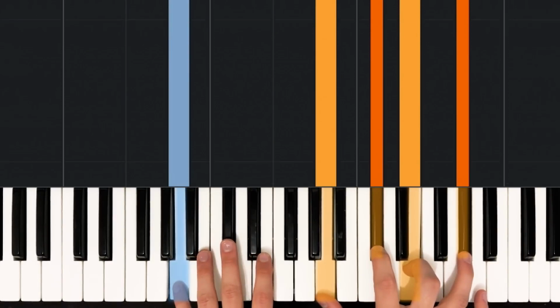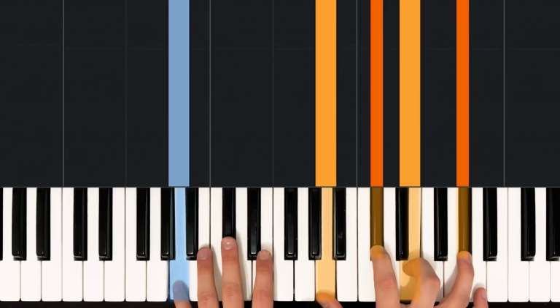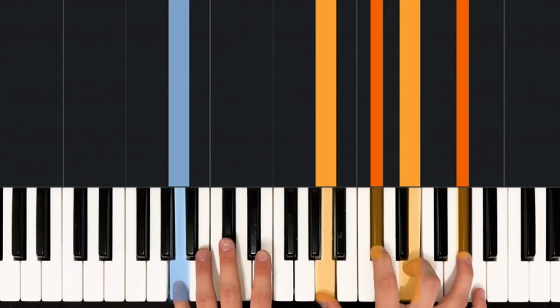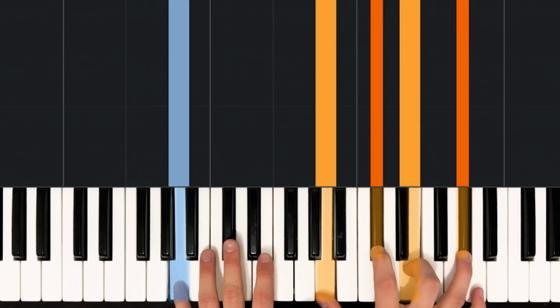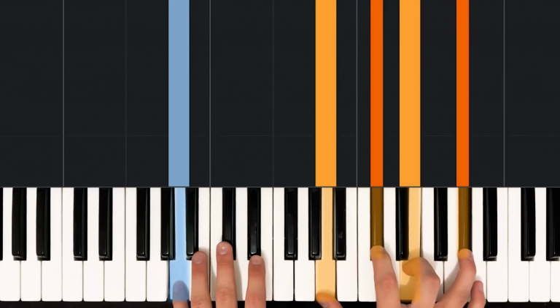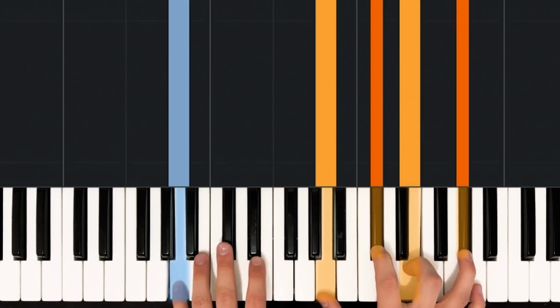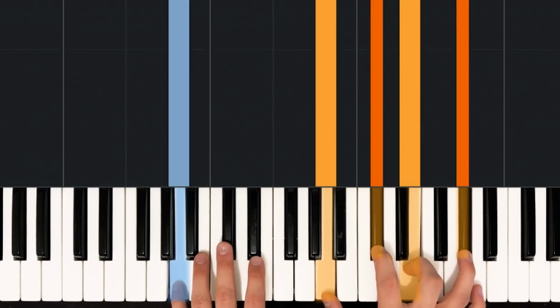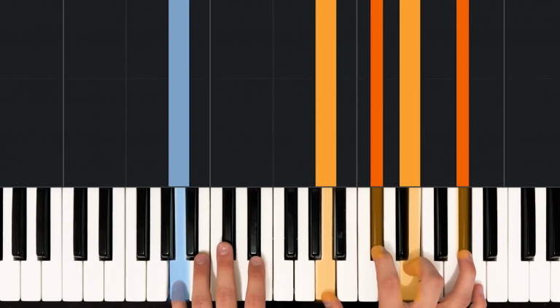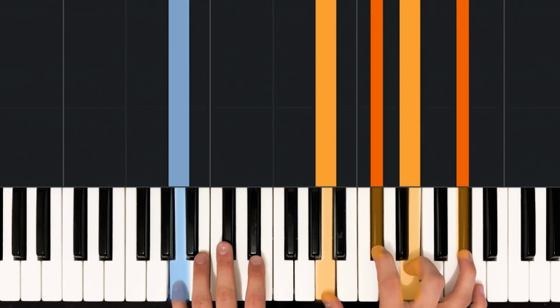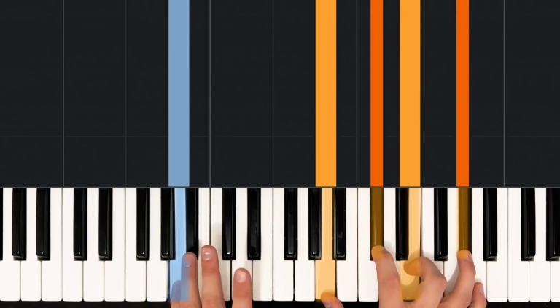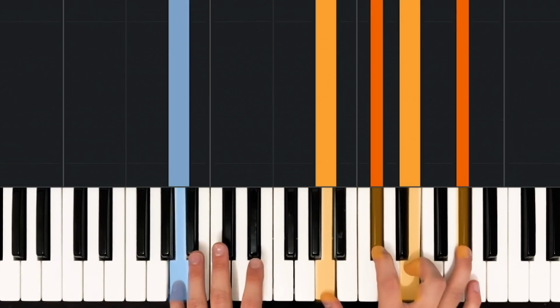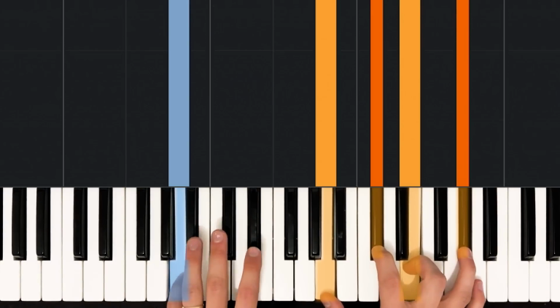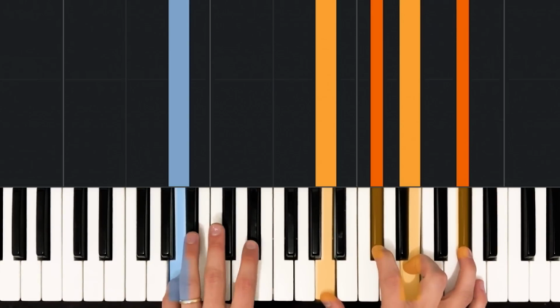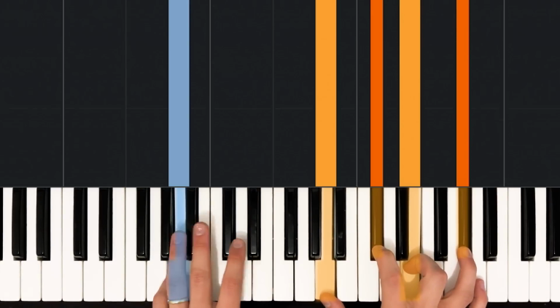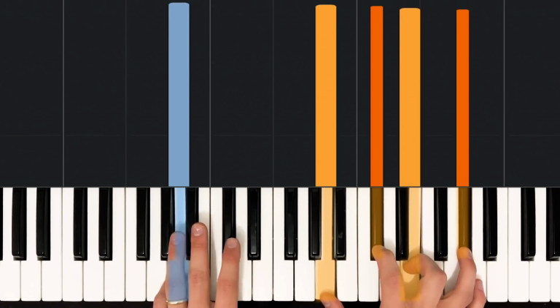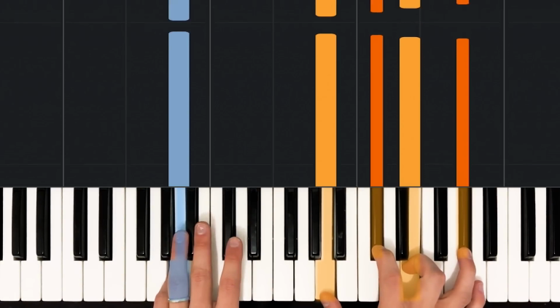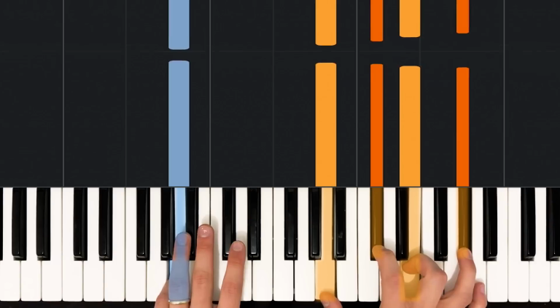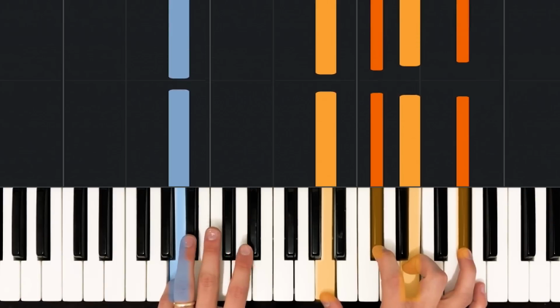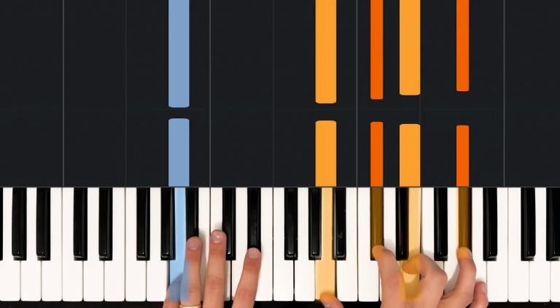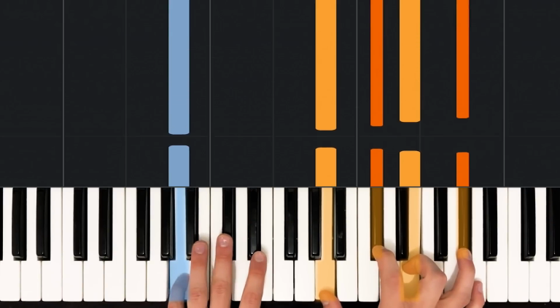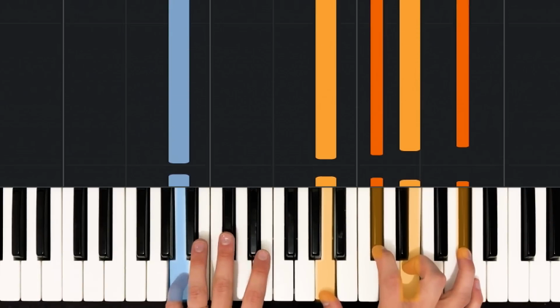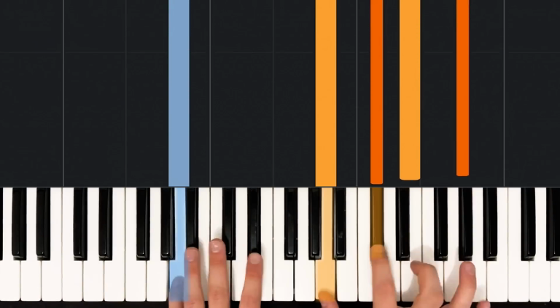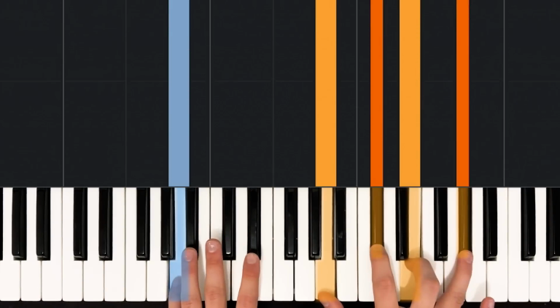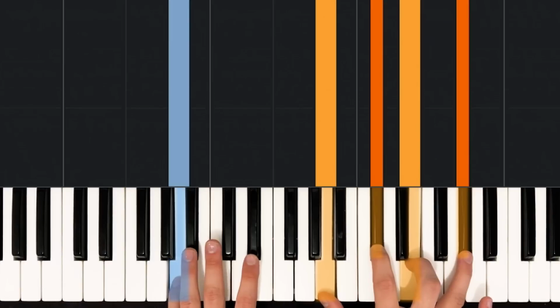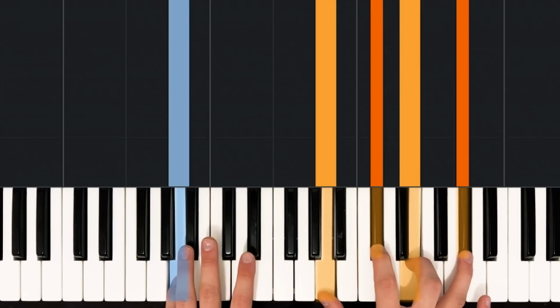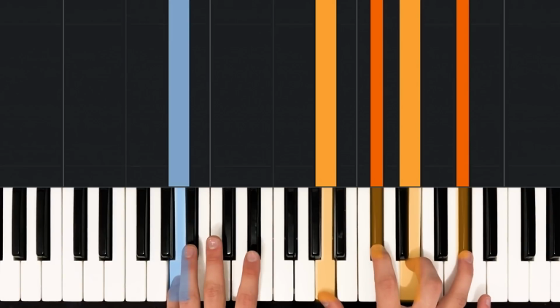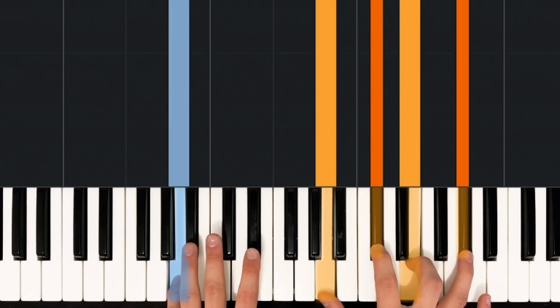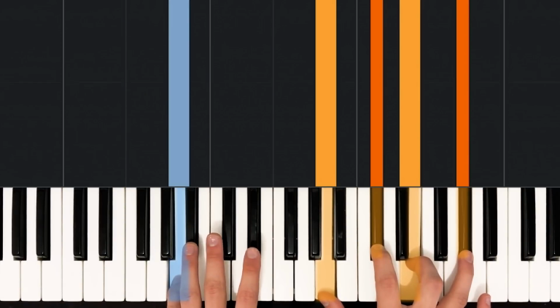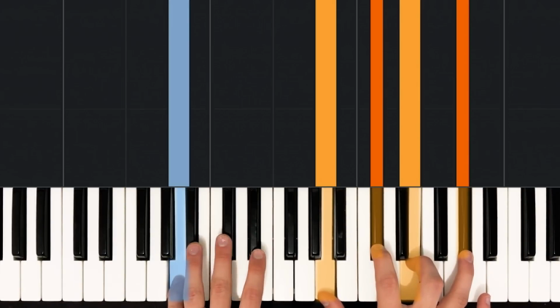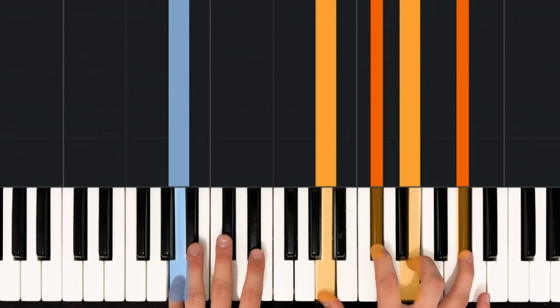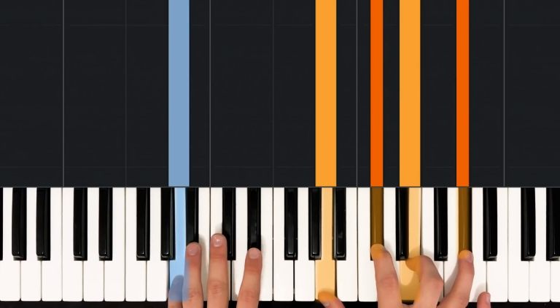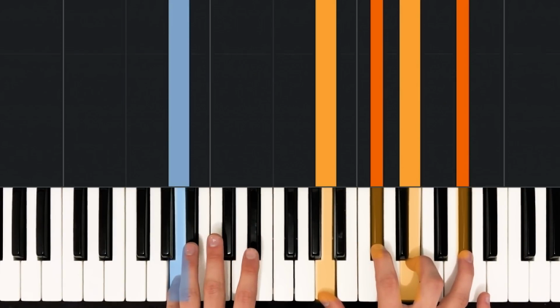After that, we're going to play a little figure with some of the notes in this chord, and it's going to involve a couple of rhythms that we'll have to break down quickly. We're going to be using both eighth note rhythms and sixteenth note rhythms.